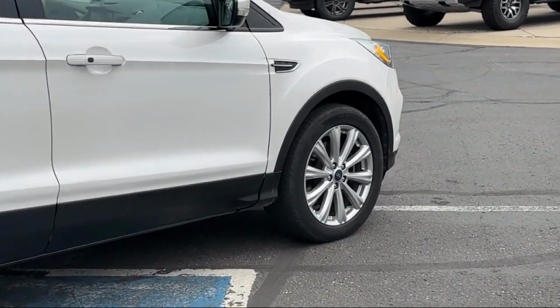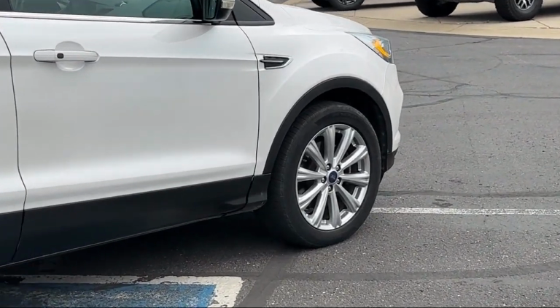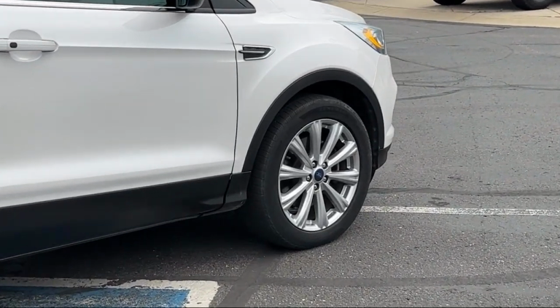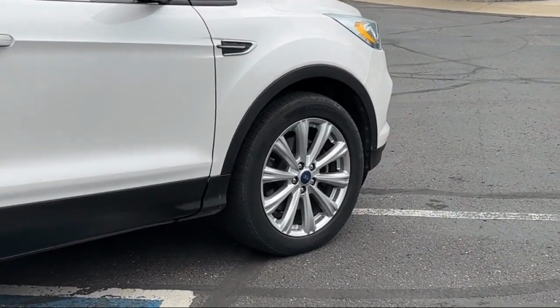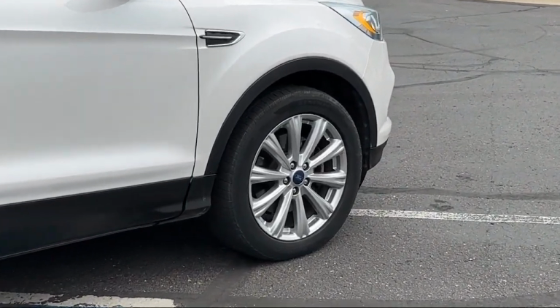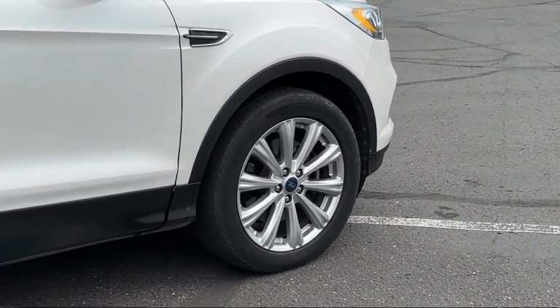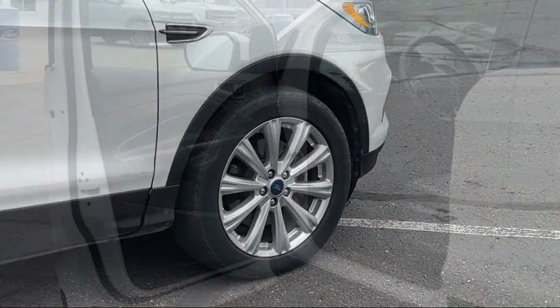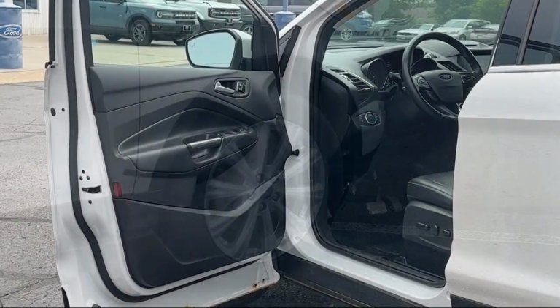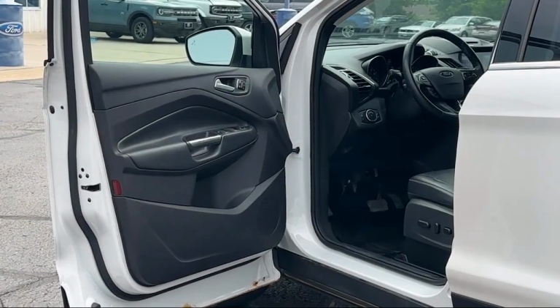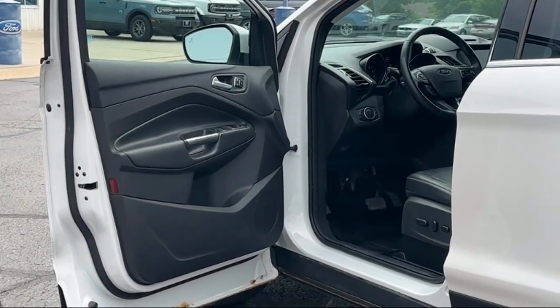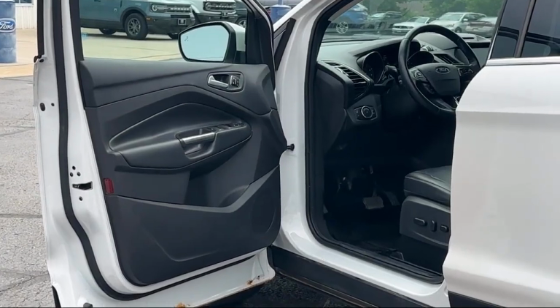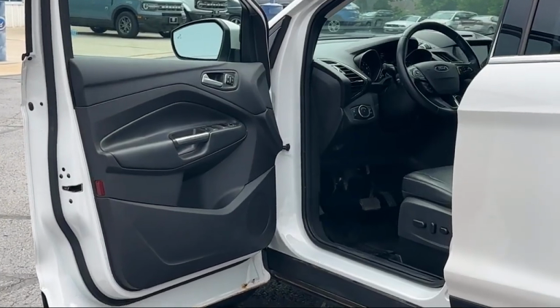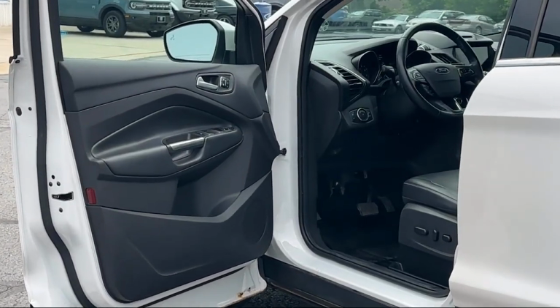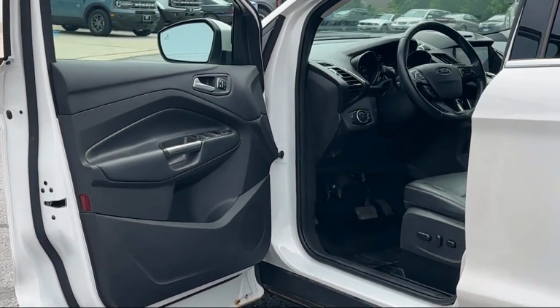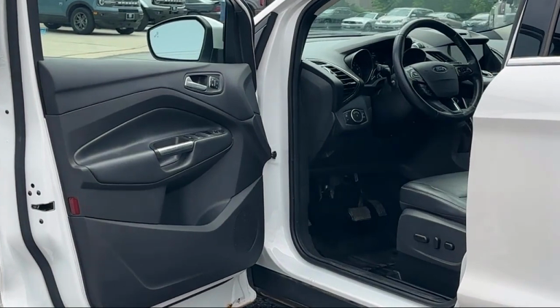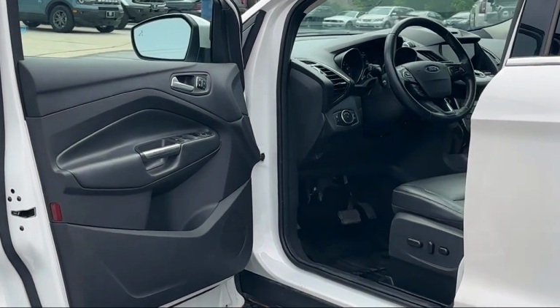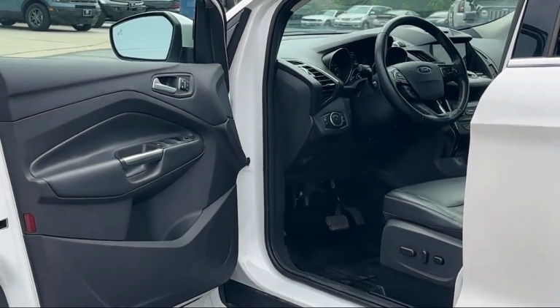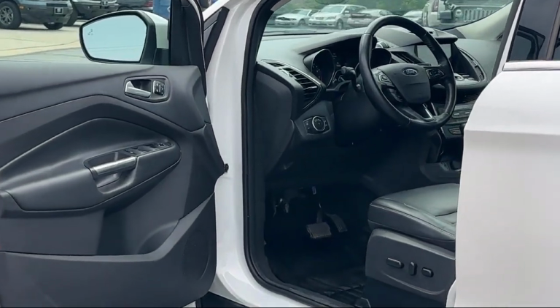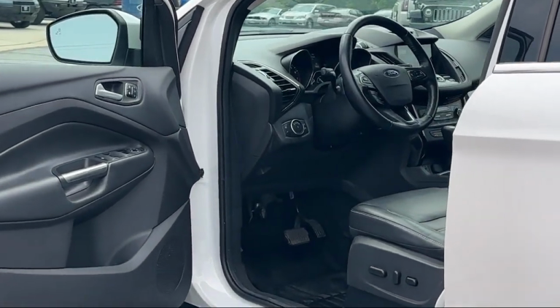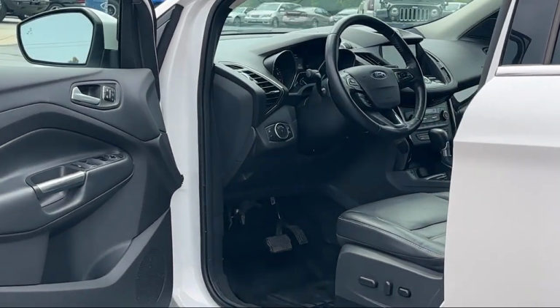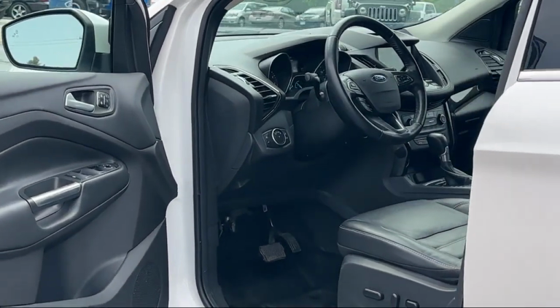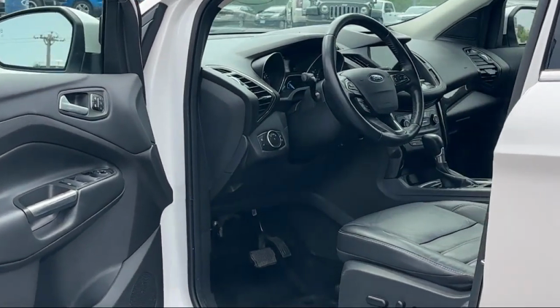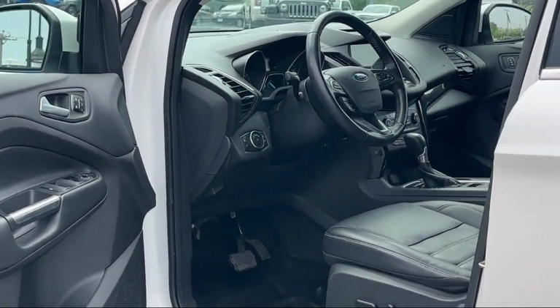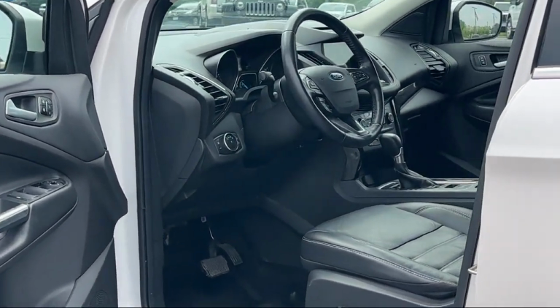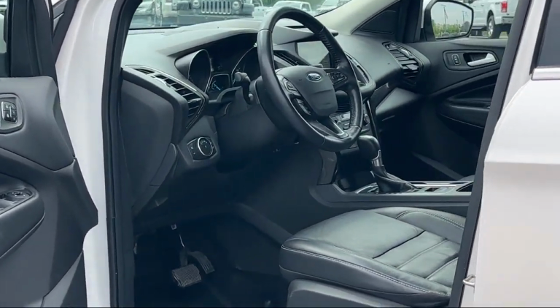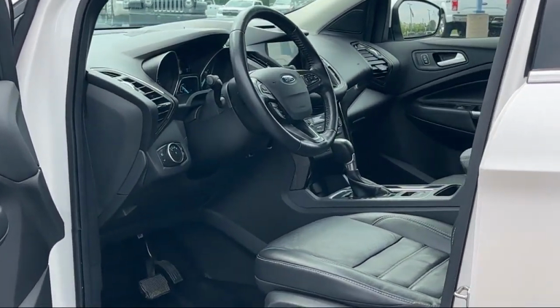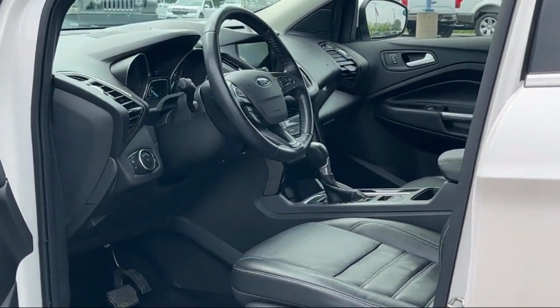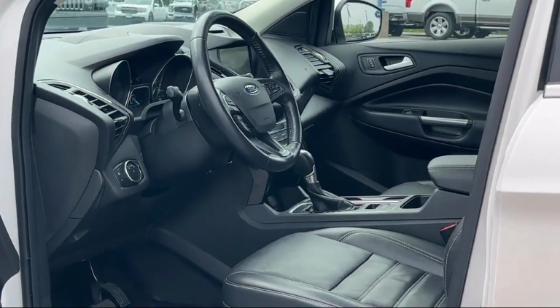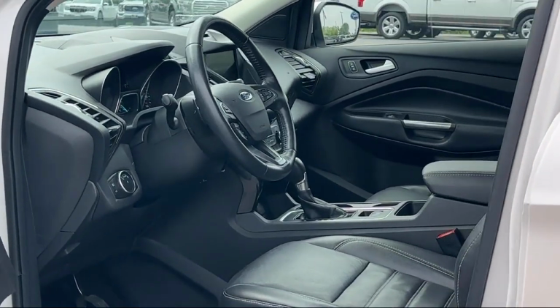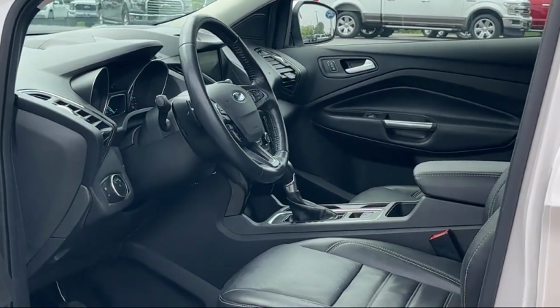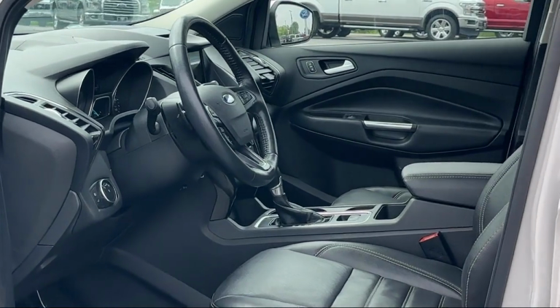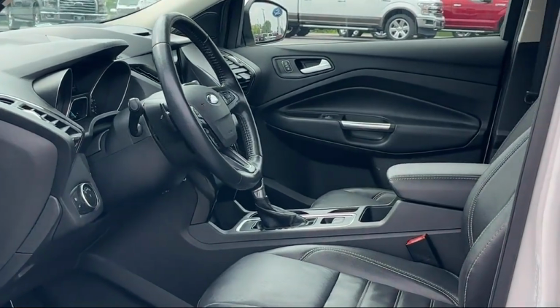Leather Trimmed Upholstery, Power Door Locks Auto Locking, Auxiliary Audio Input for iPhone and iPod, Telescopic and Tilt Steering Wheel, and much more!